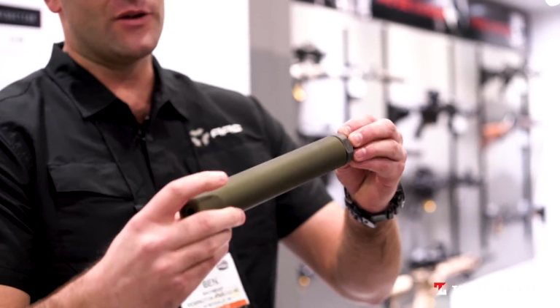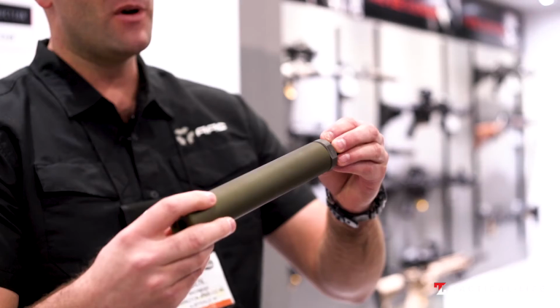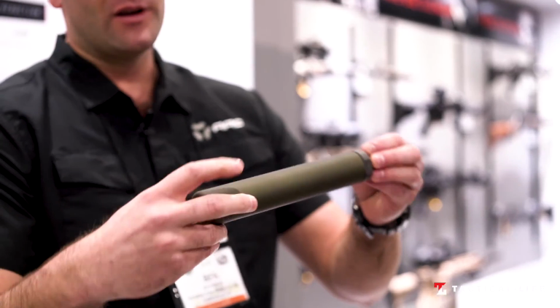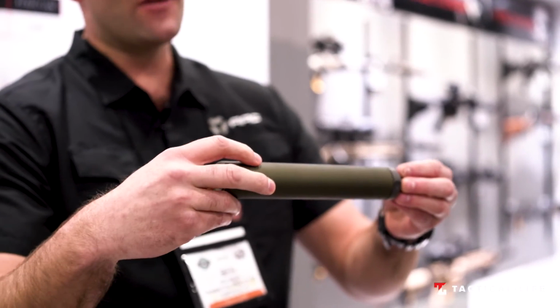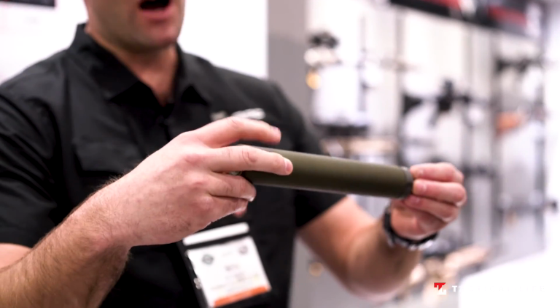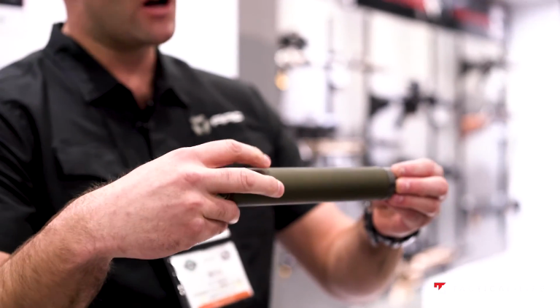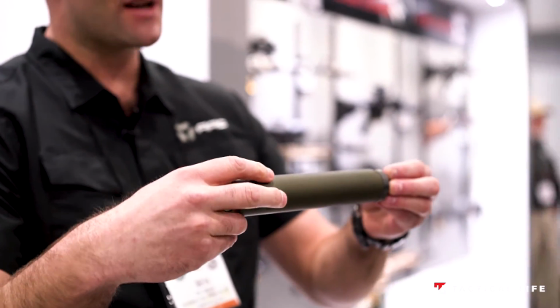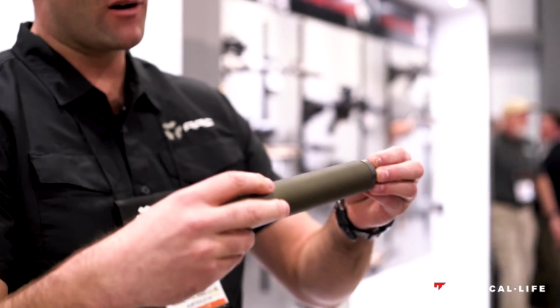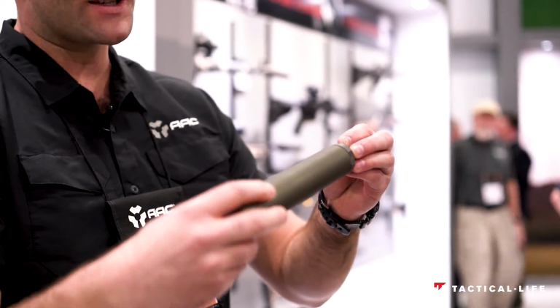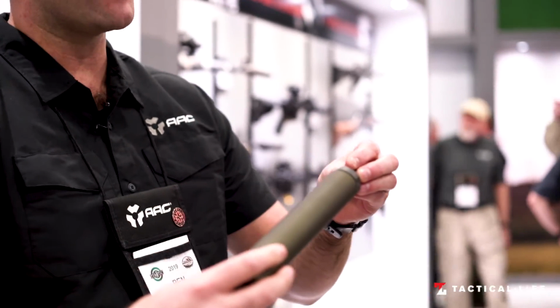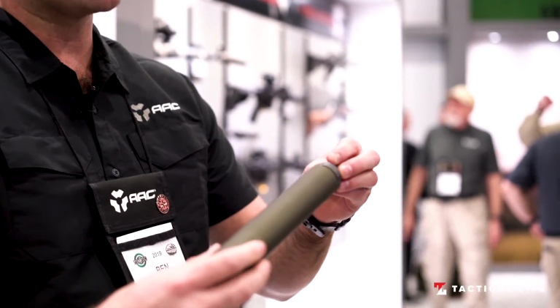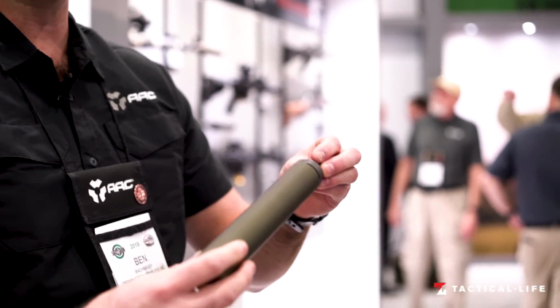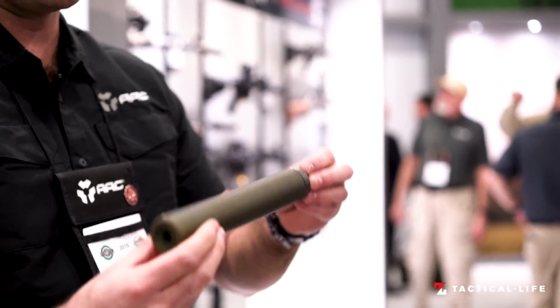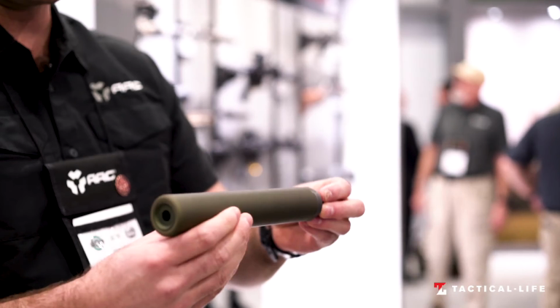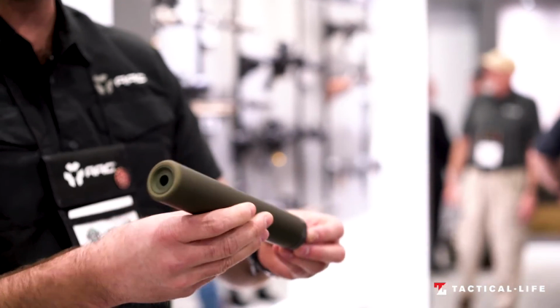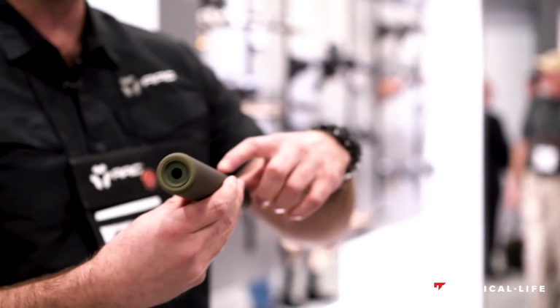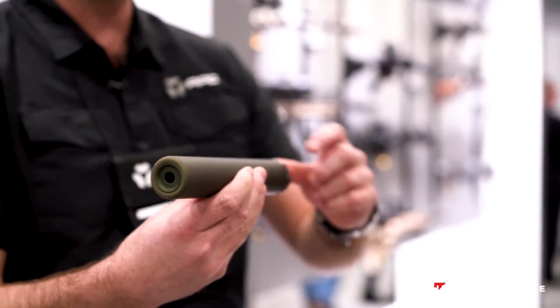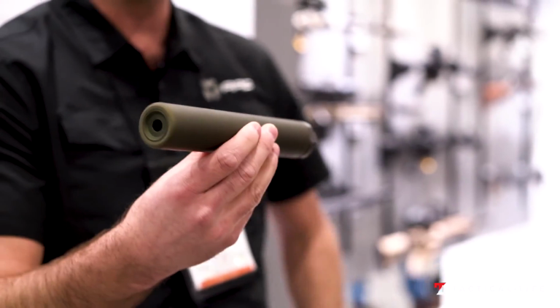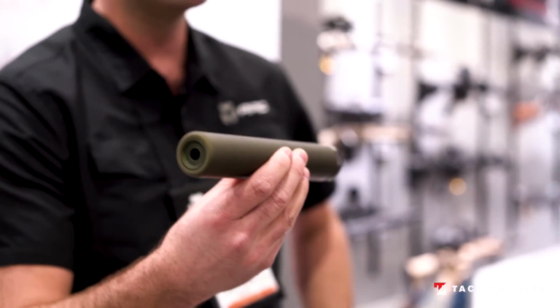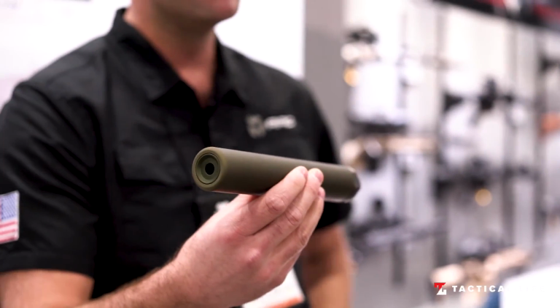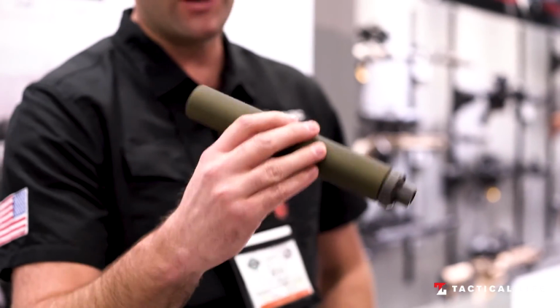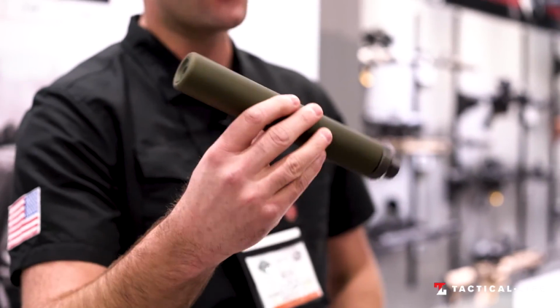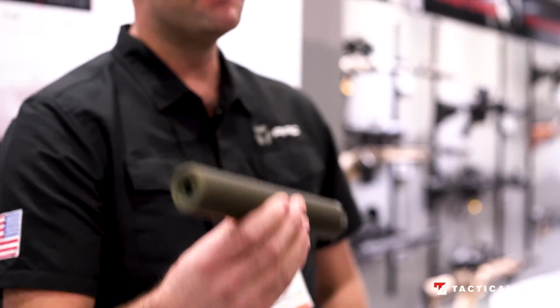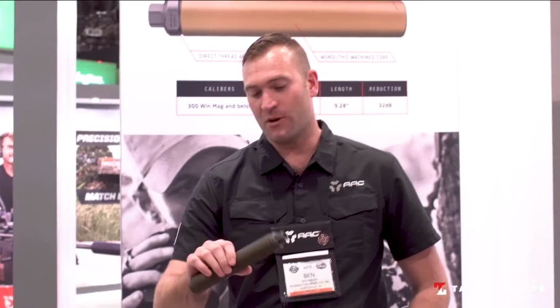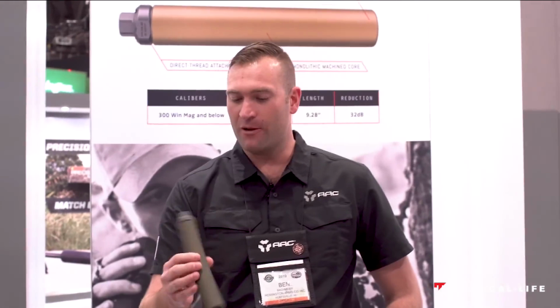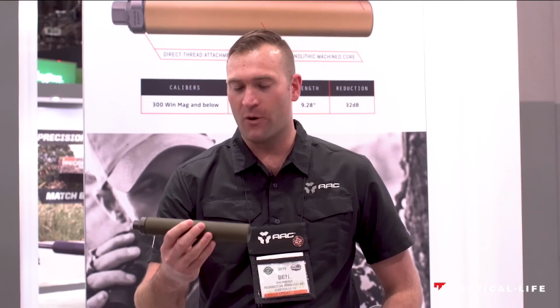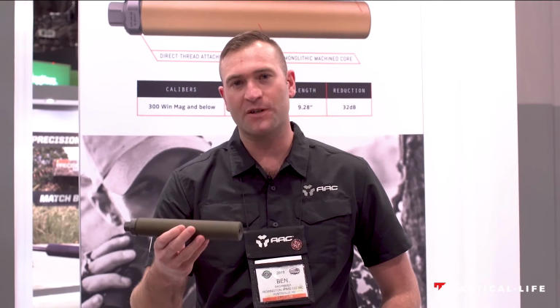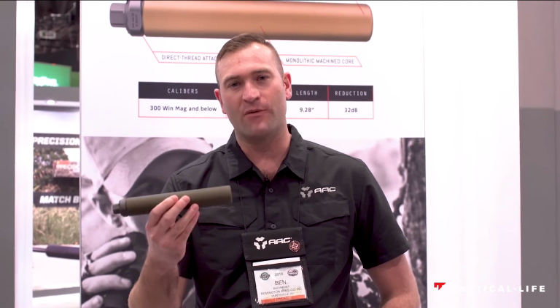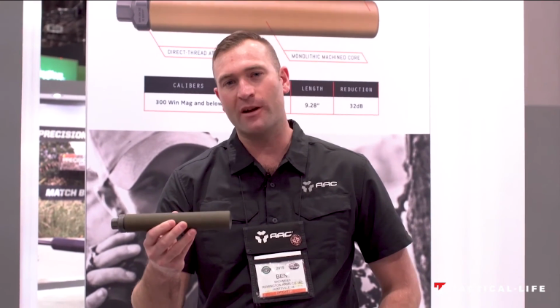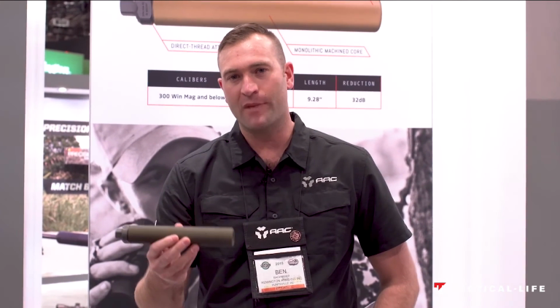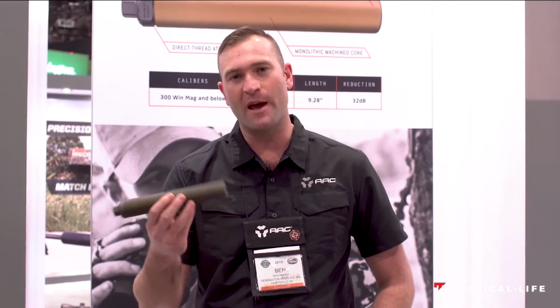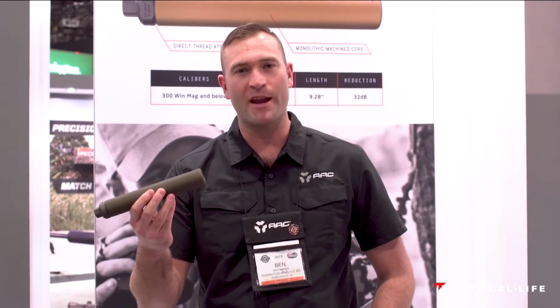The tube and the monocore on the inside are 7075 T6 aluminum and they're finished in a hard coat anodizing in OD Green. These will be available for purchase in February and we're making them right now.